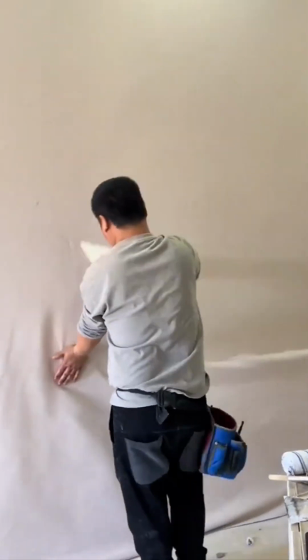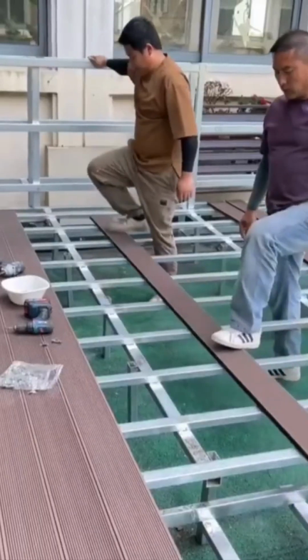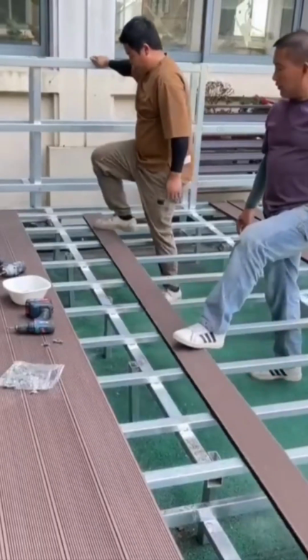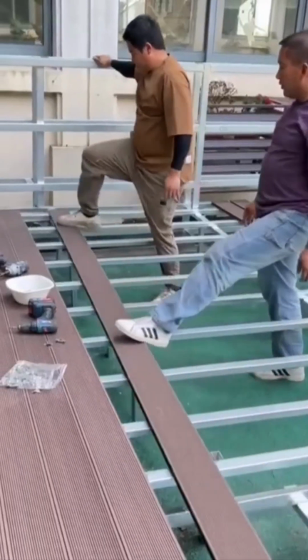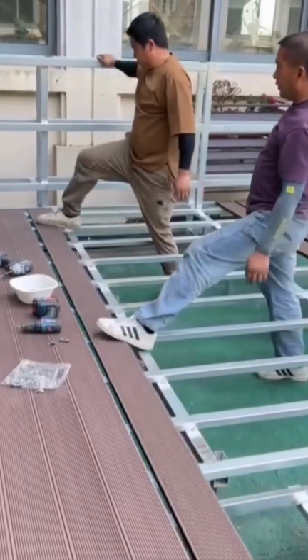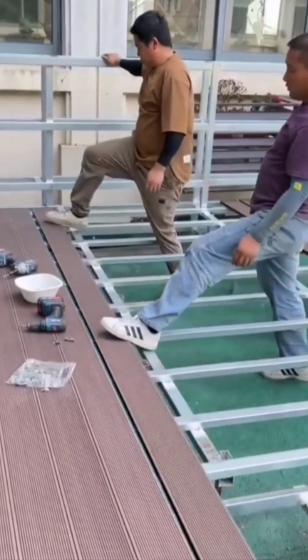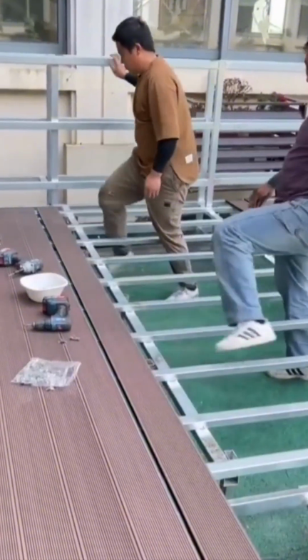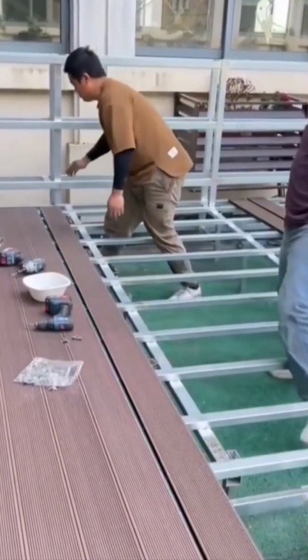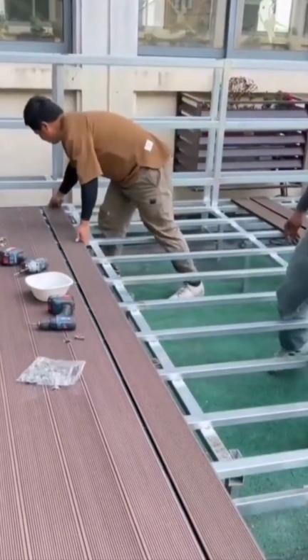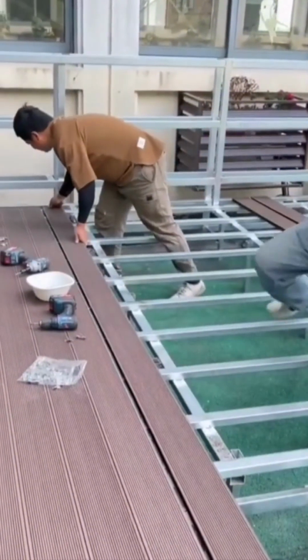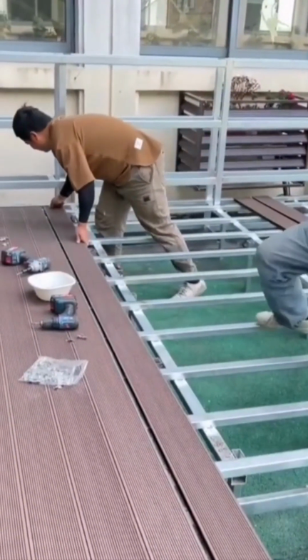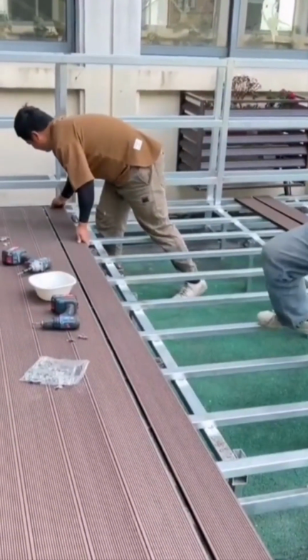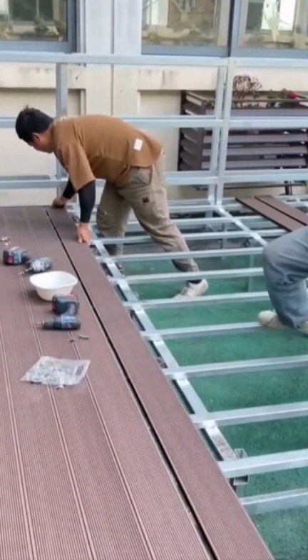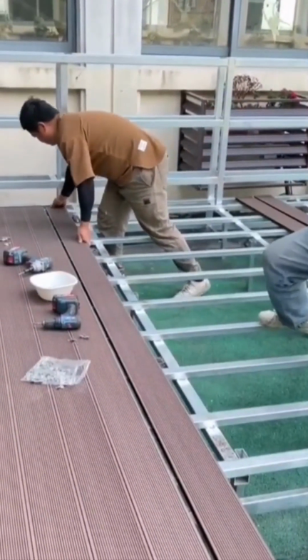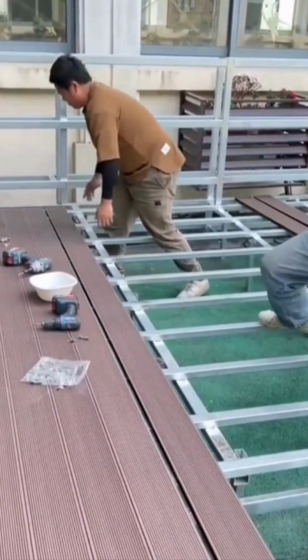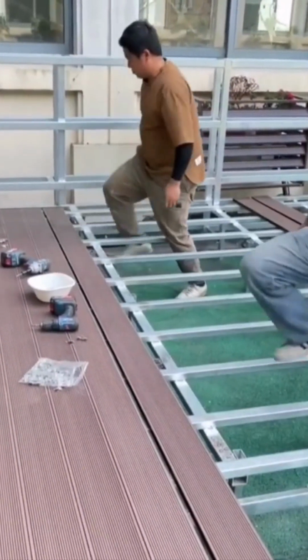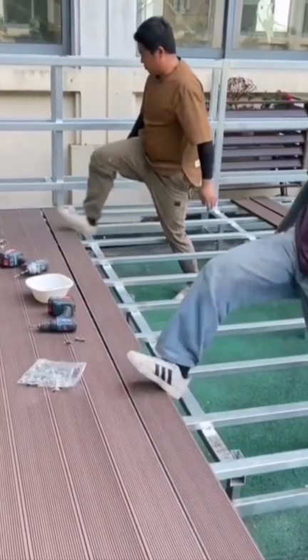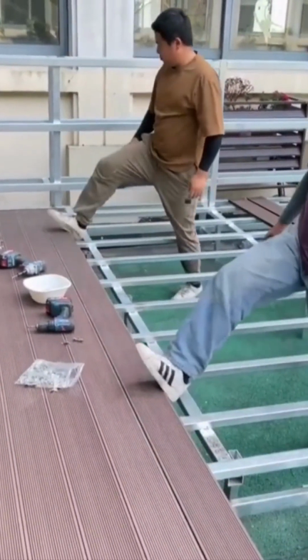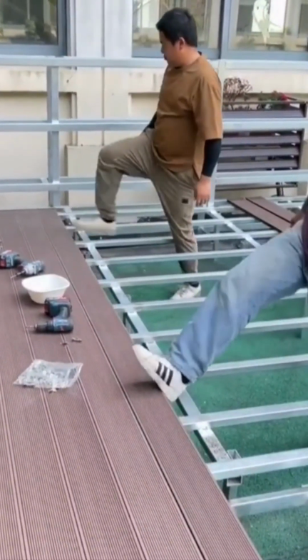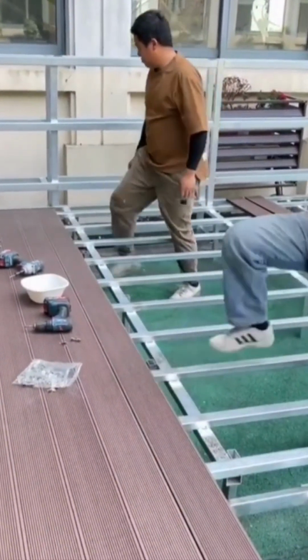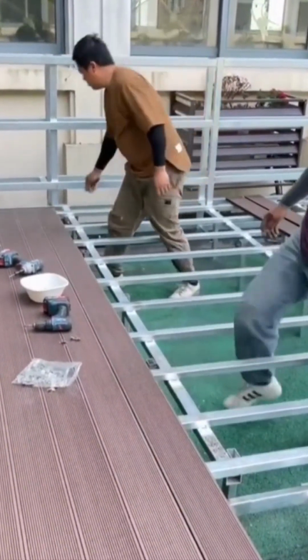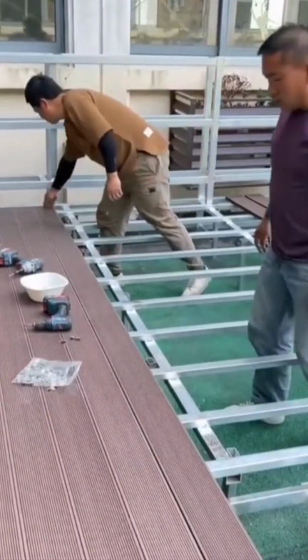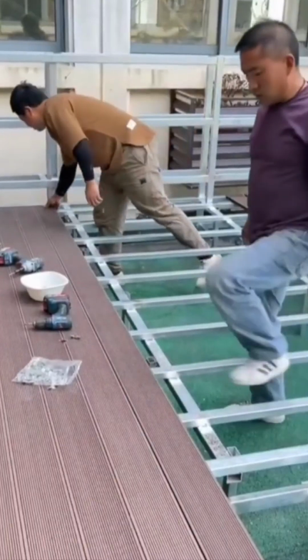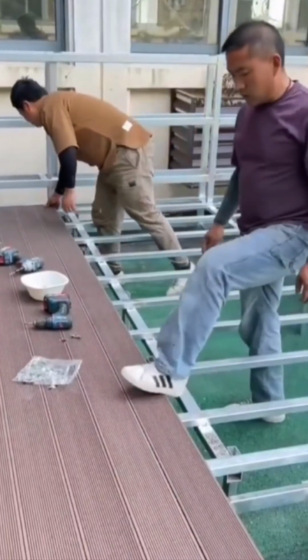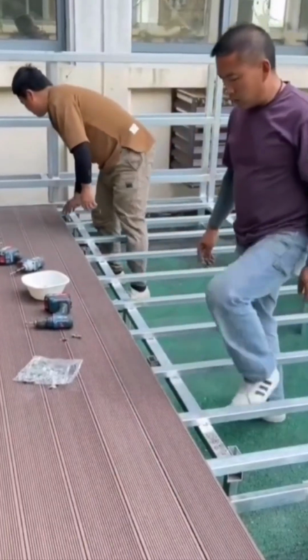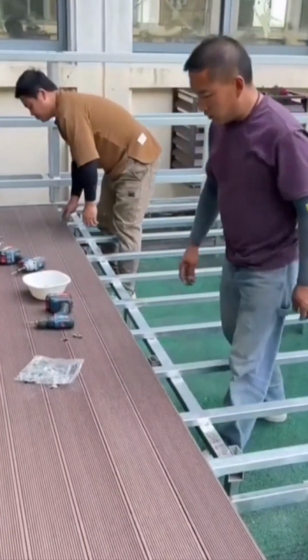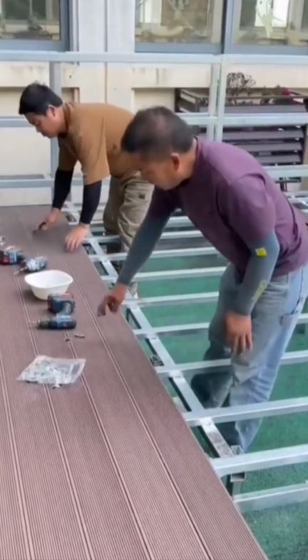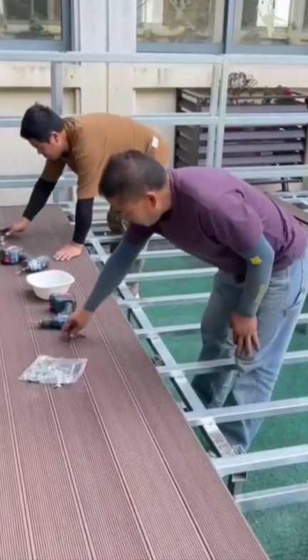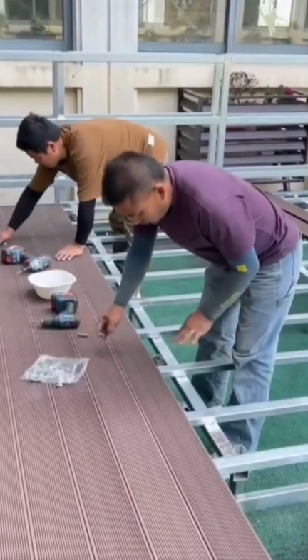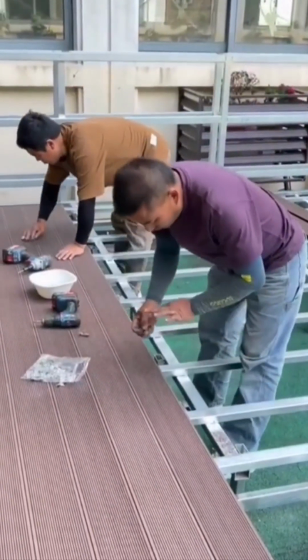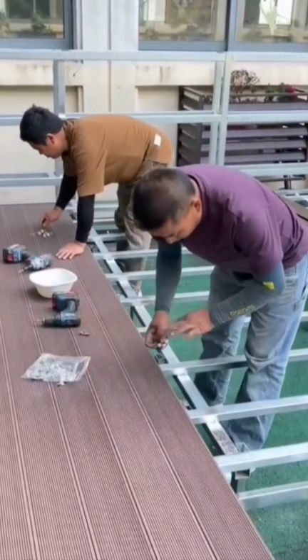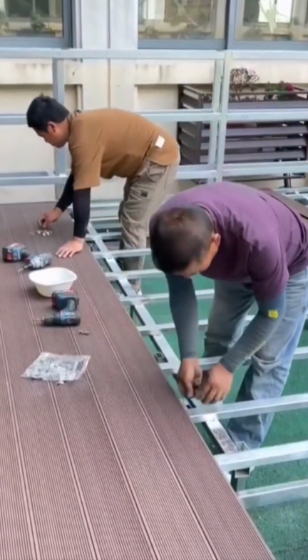The satisfying click-clack of a wood floor coming together. Each plank is a piece of a larger puzzle, fitting together to create a warm, organic surface underfoot.